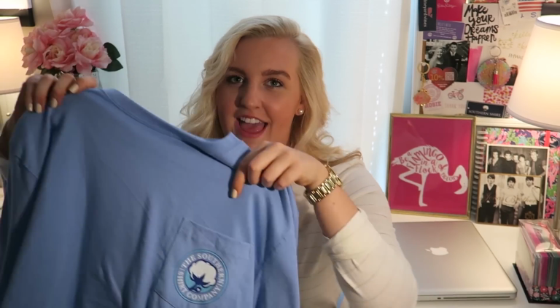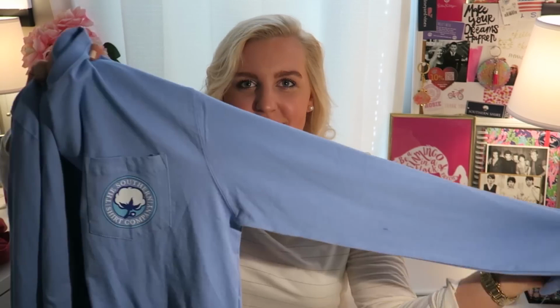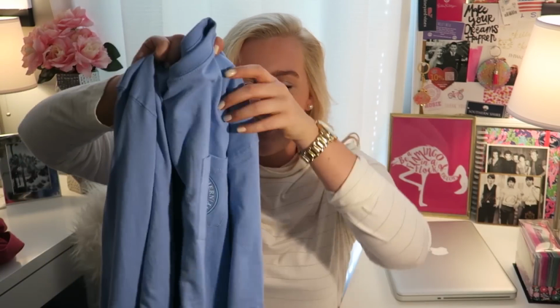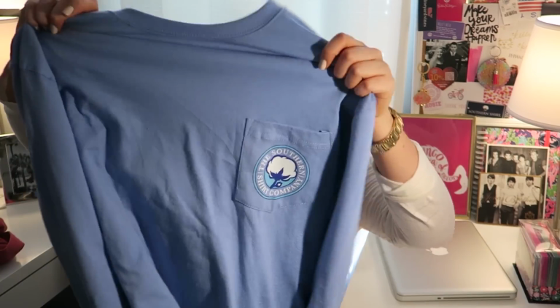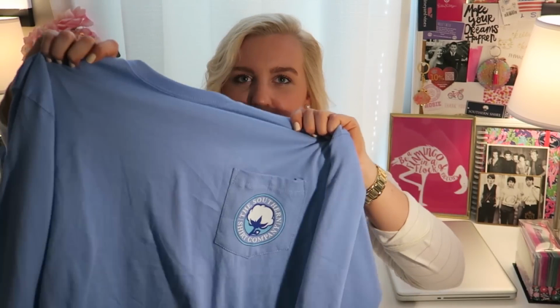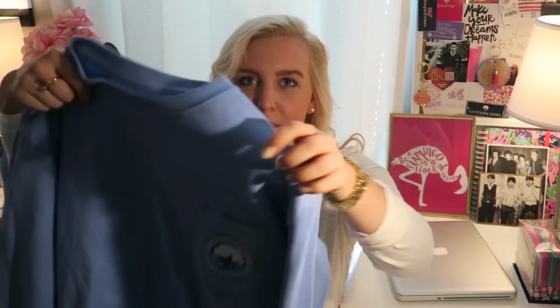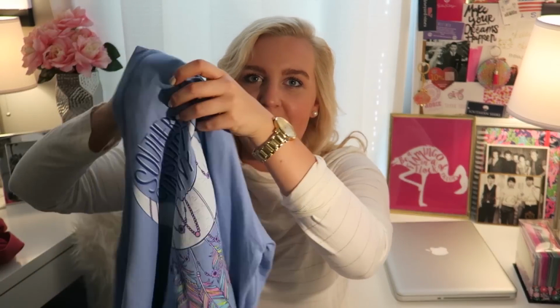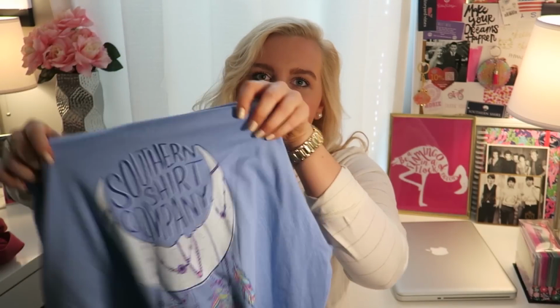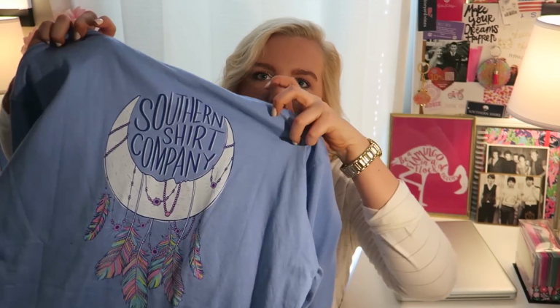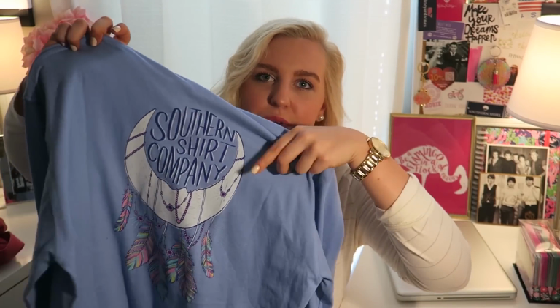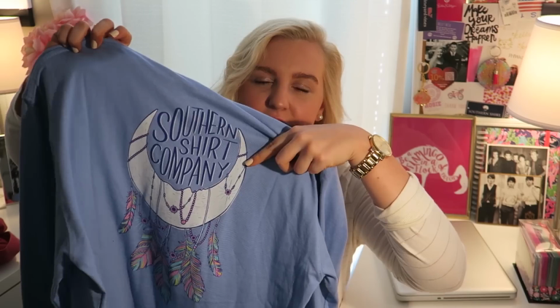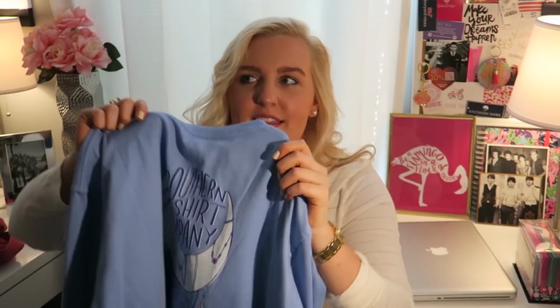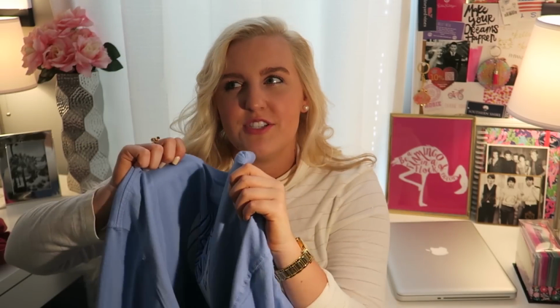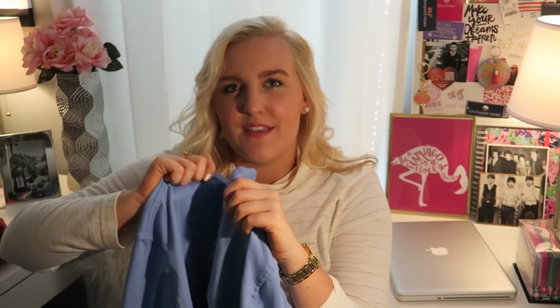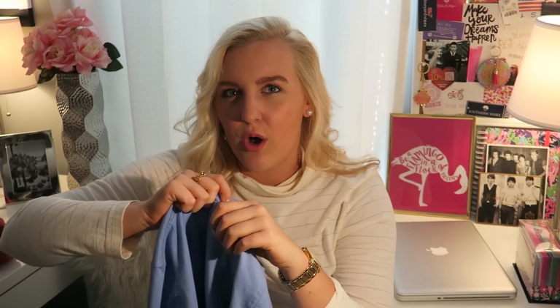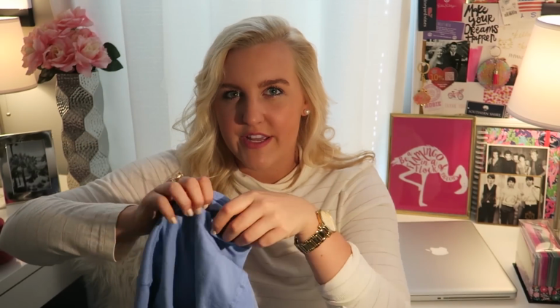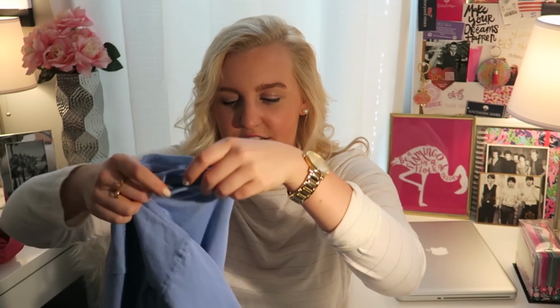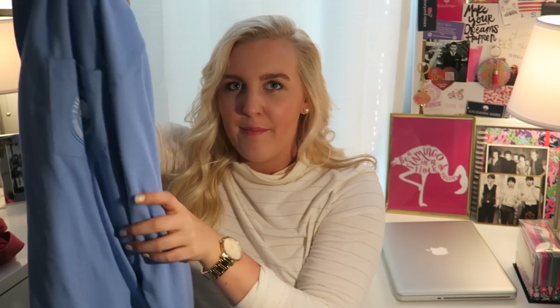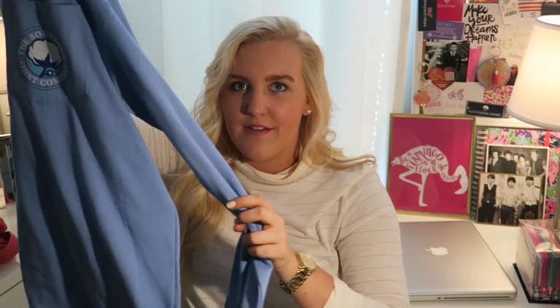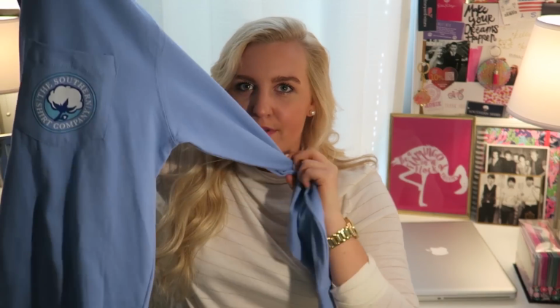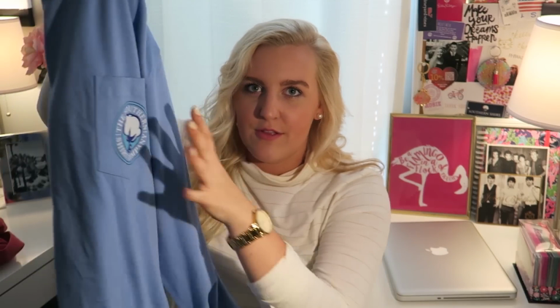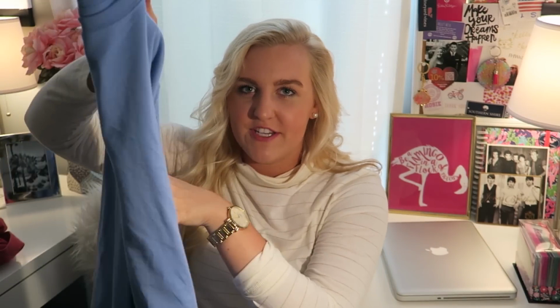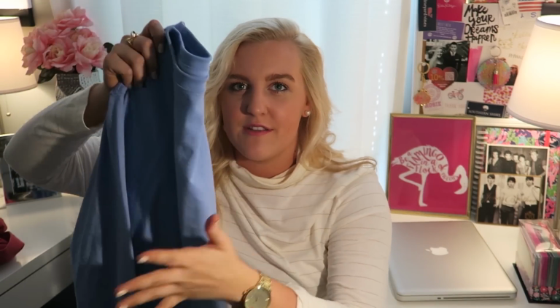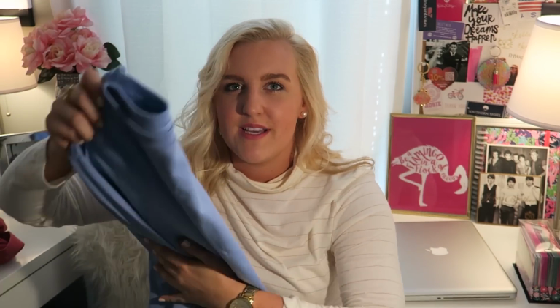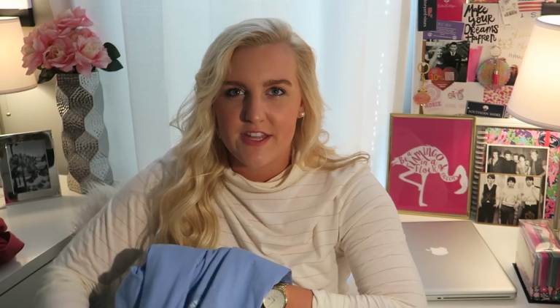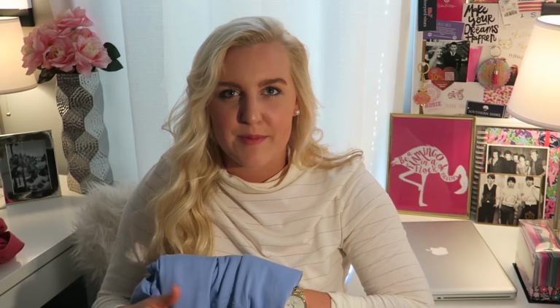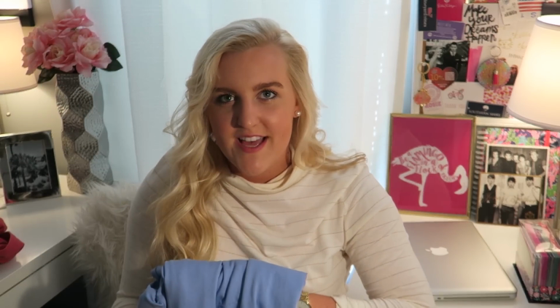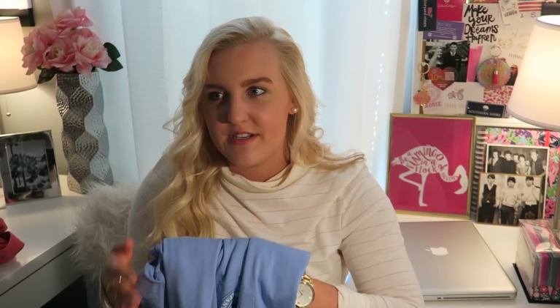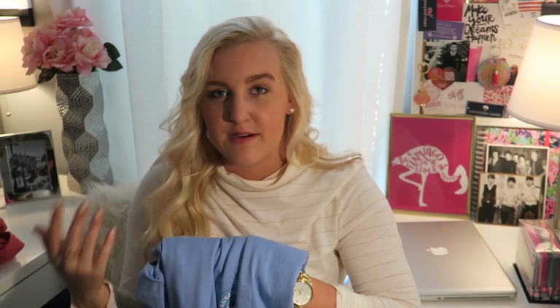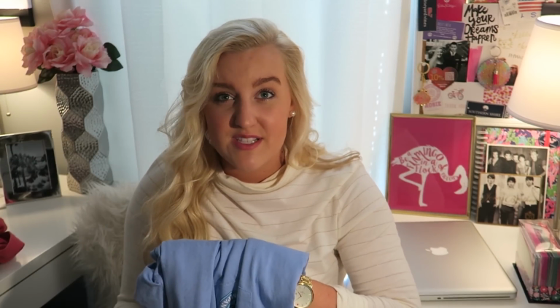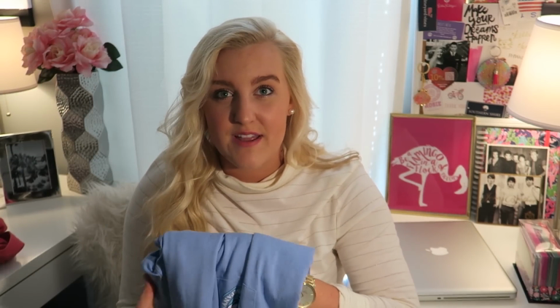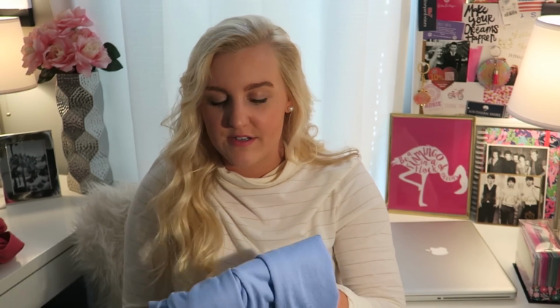I just have a long sleeve t-shirt from Southern Shirt Company. It has the moon catcher on the back and was in my last haul video. I love preppy long sleeve t-shirts in the fall because you can wear them under vests or just by themselves — it's such a cute, comfortable outfit.